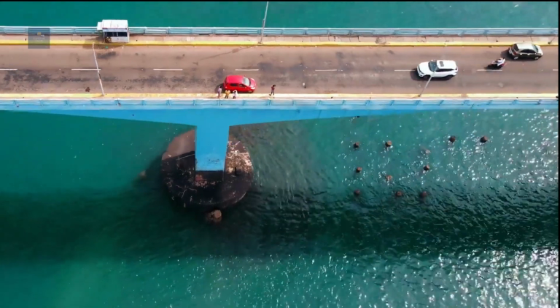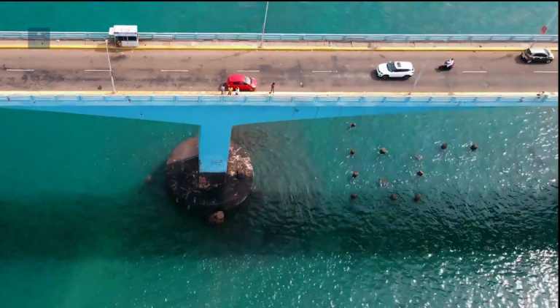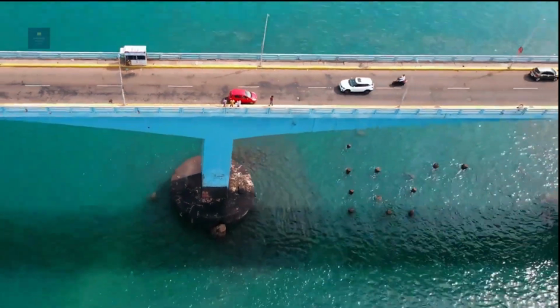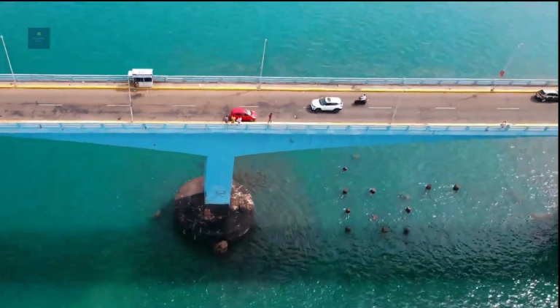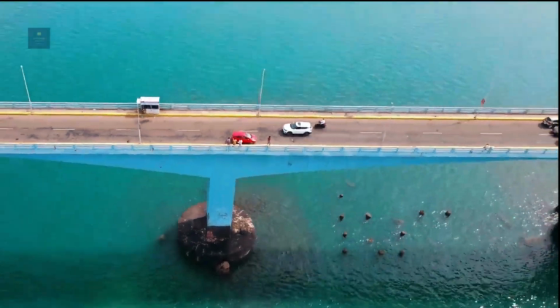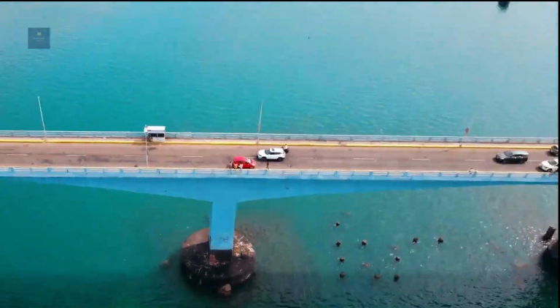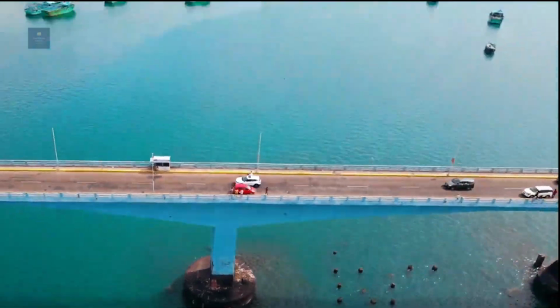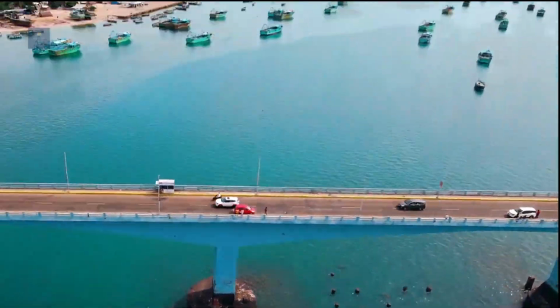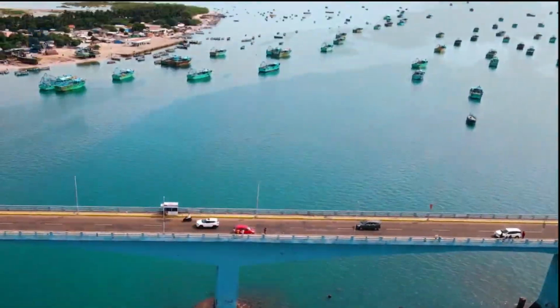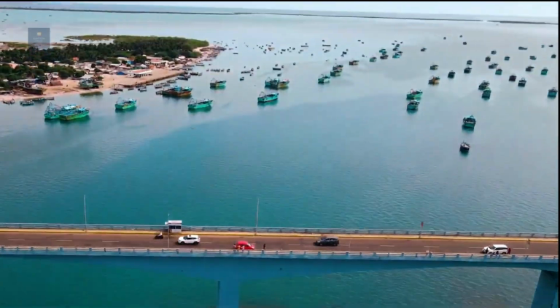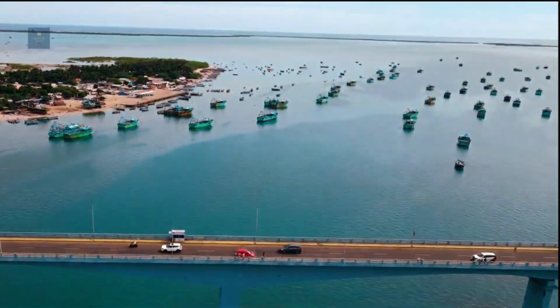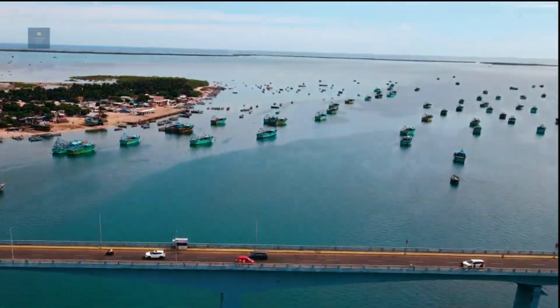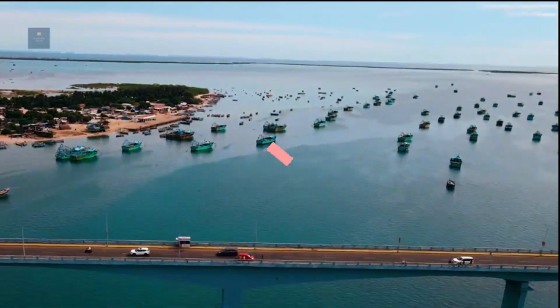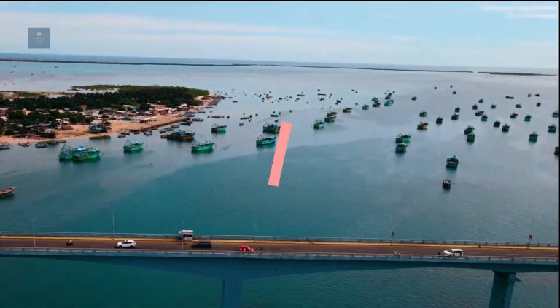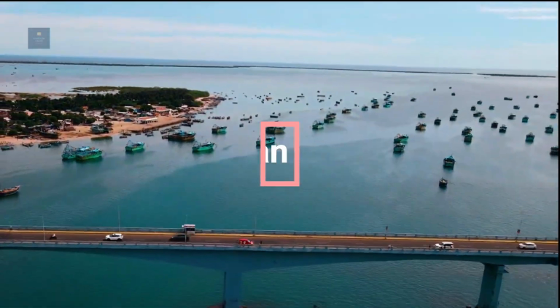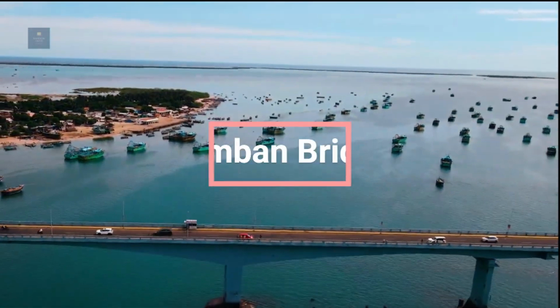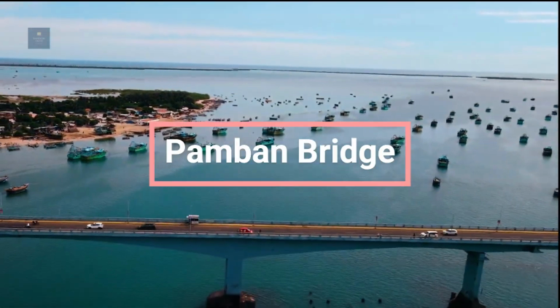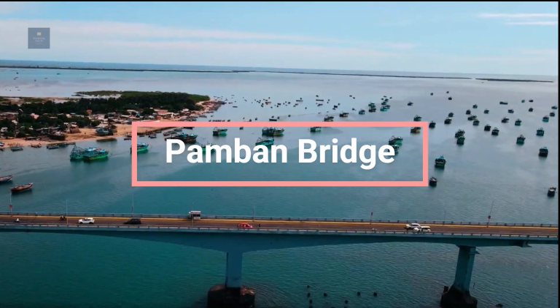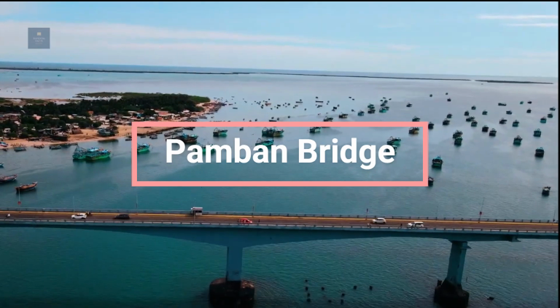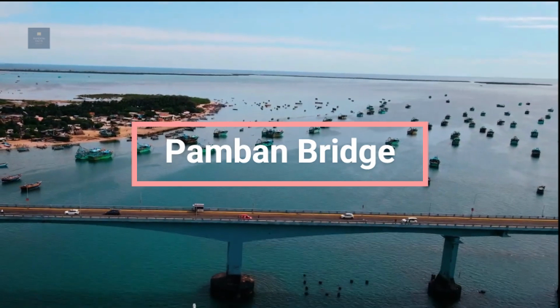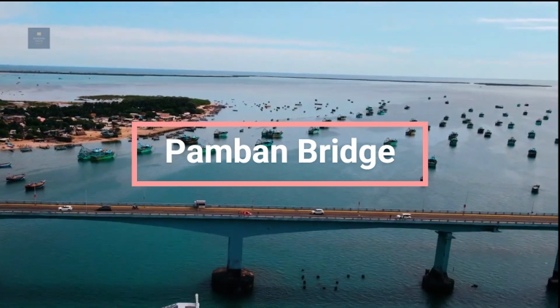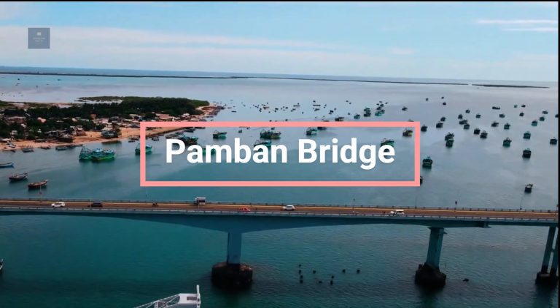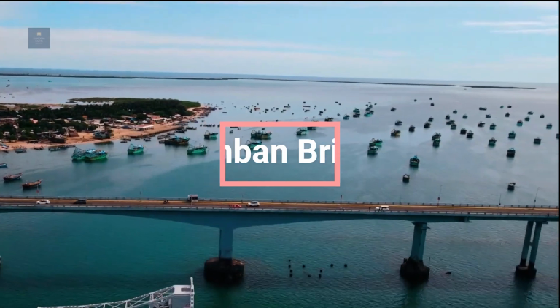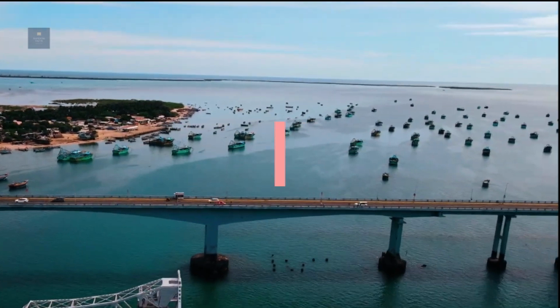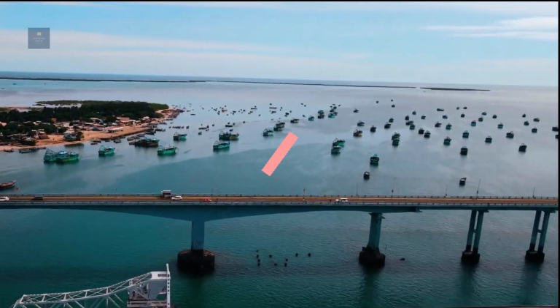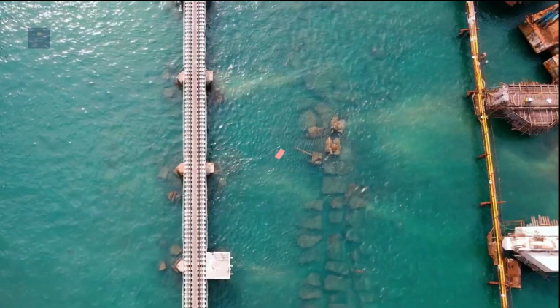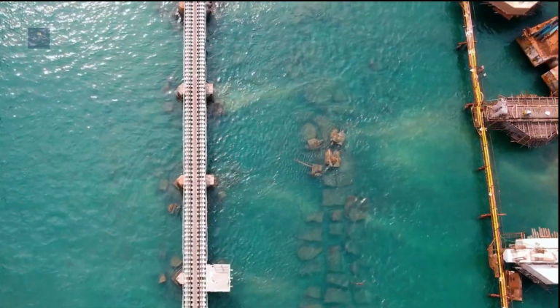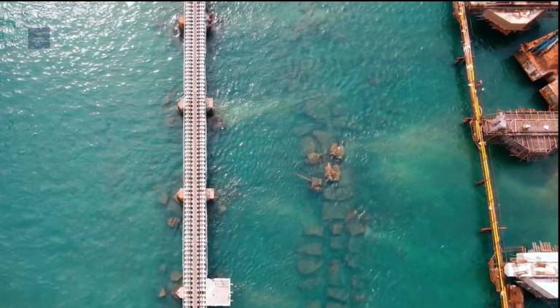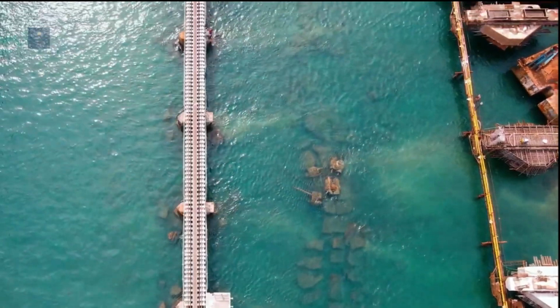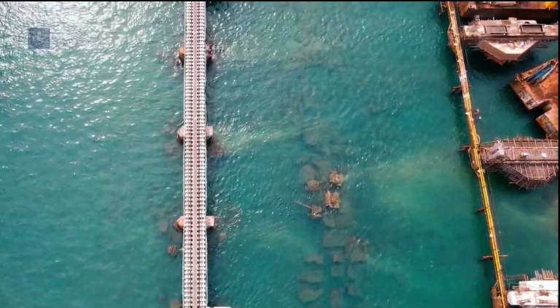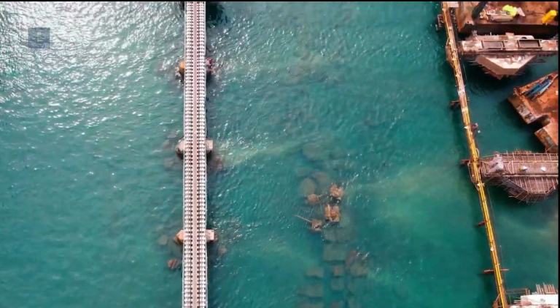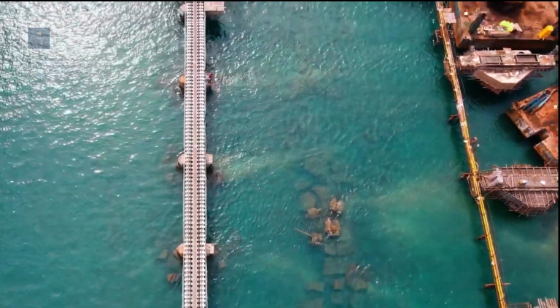Hello everyone. Today's video is going to be about Pamban Bridge. So let's get right into the video.